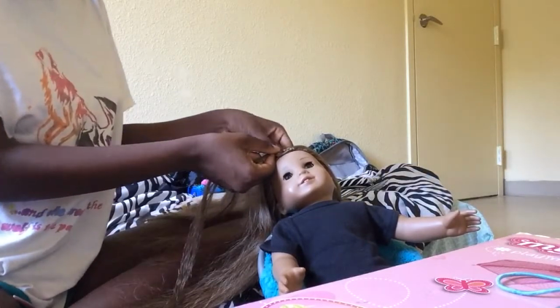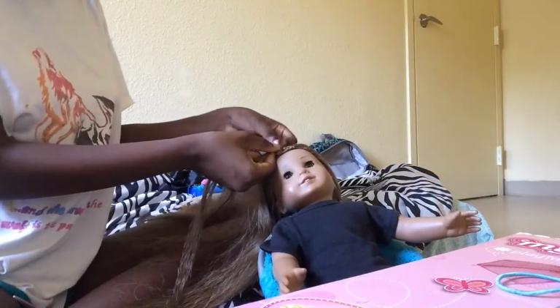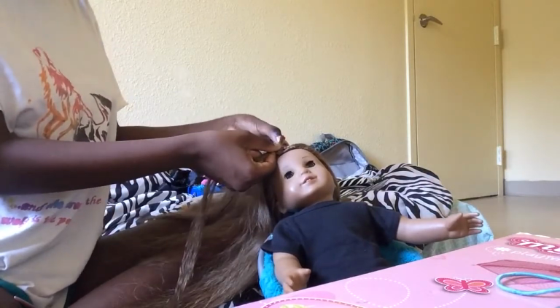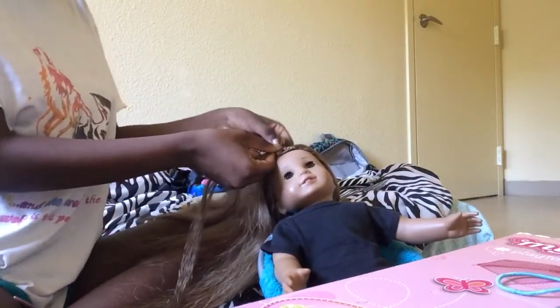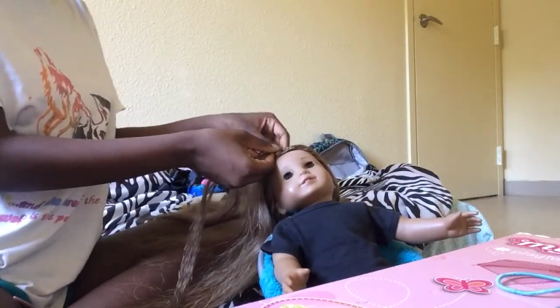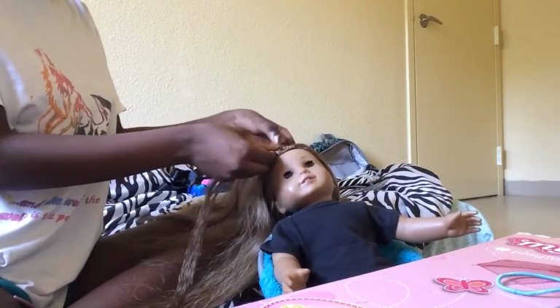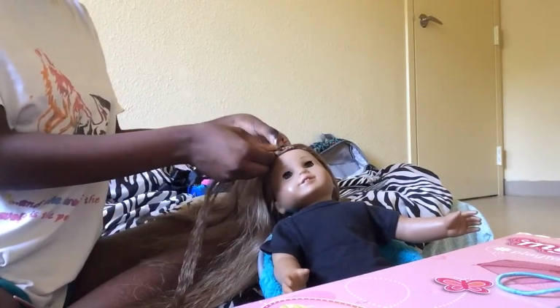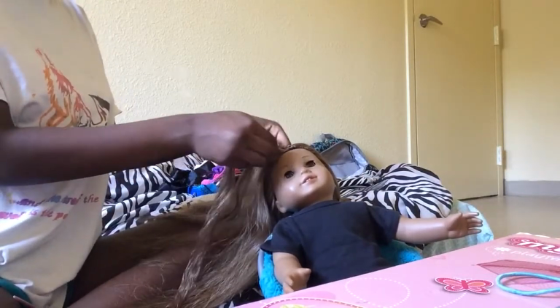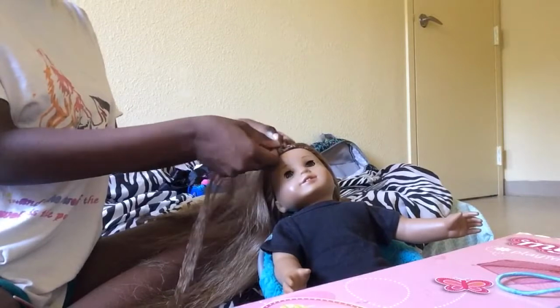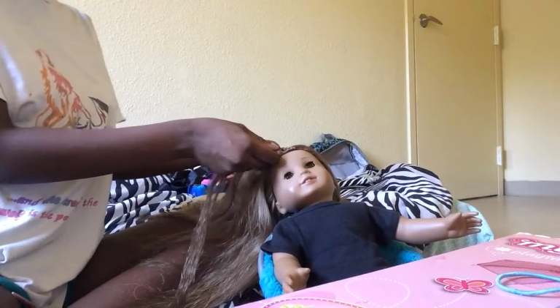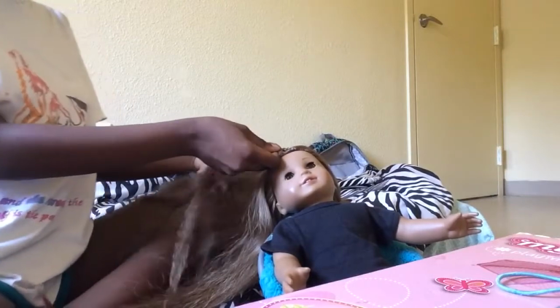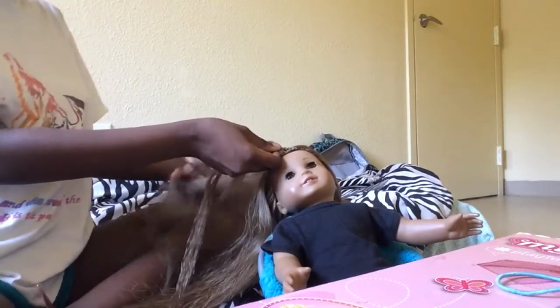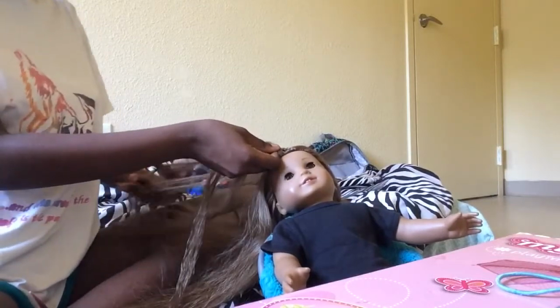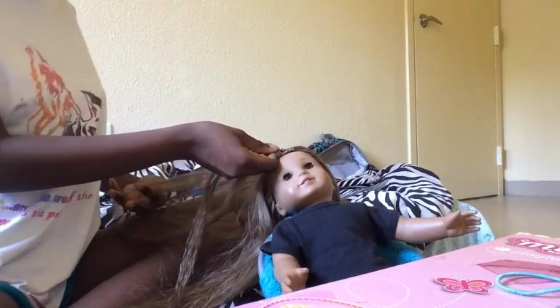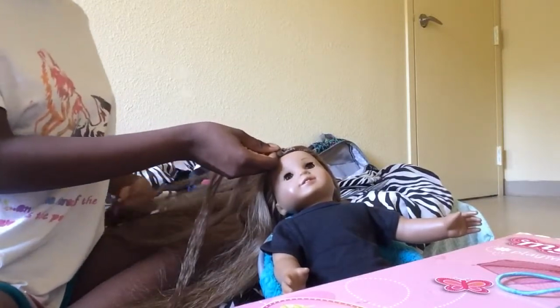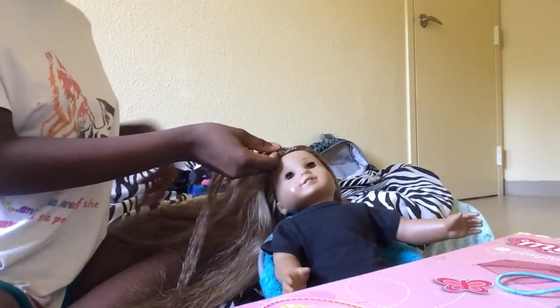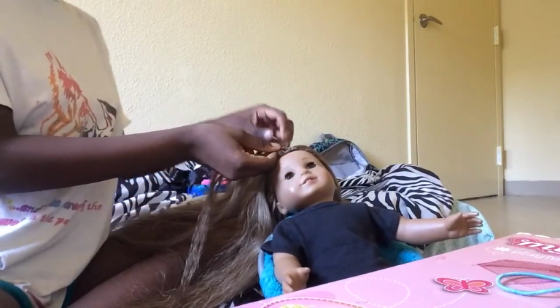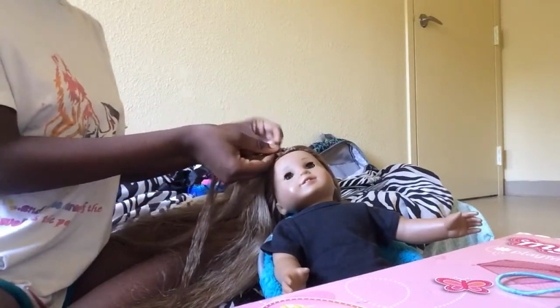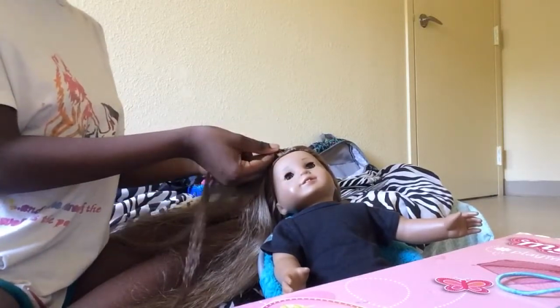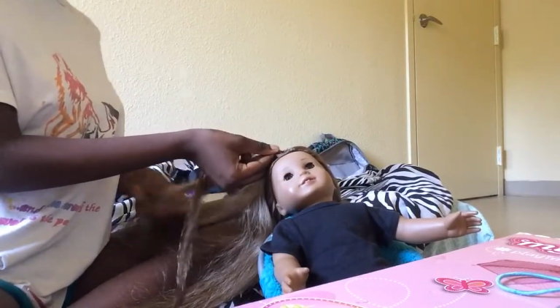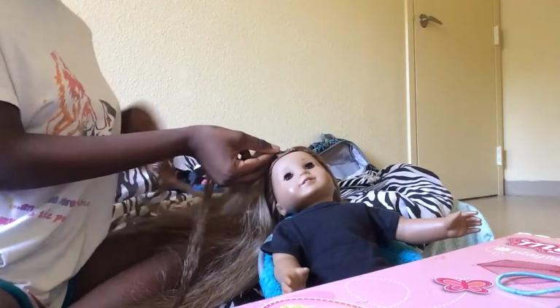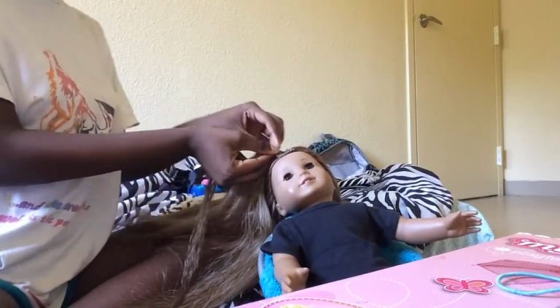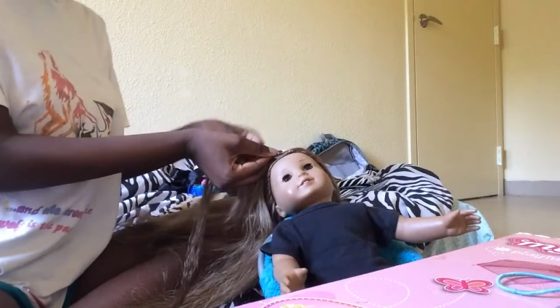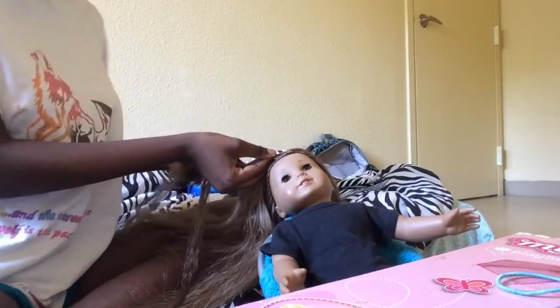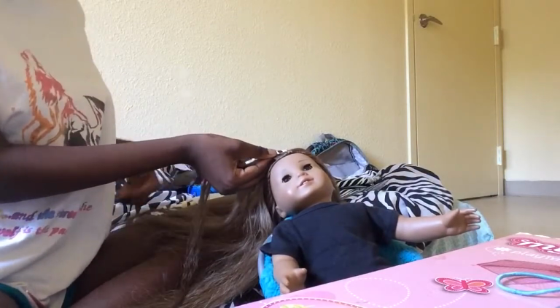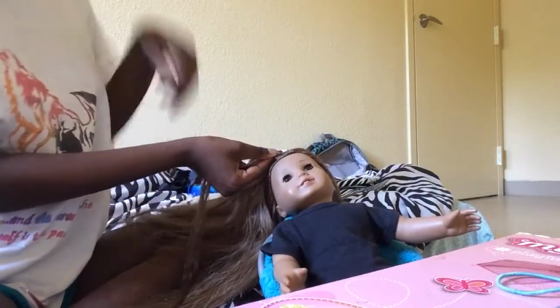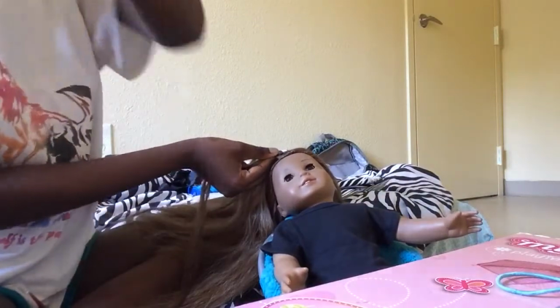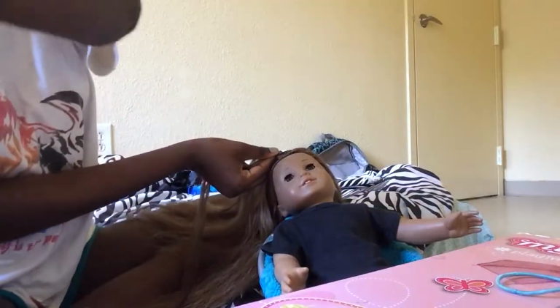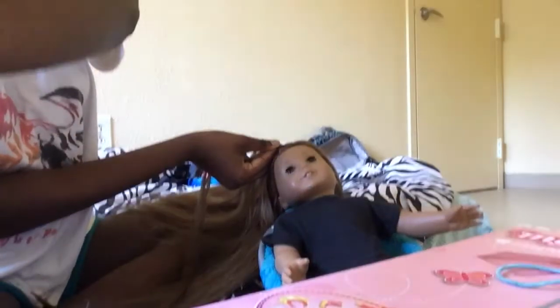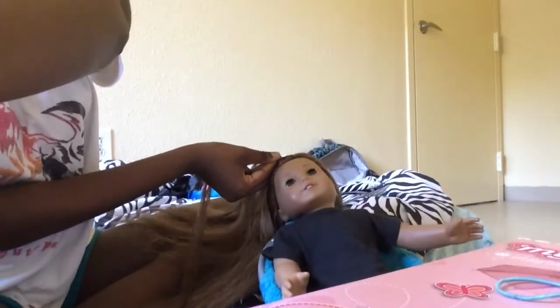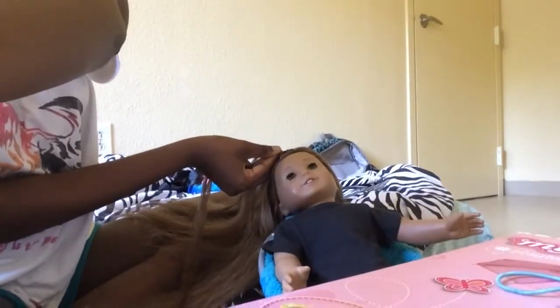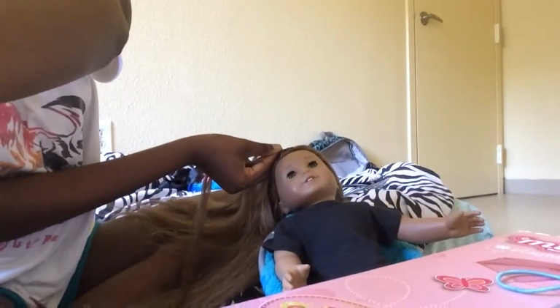I'm going to stop the clip here because who really wants to see me braid my doll's hair — that's boring. See you guys when I'm done.